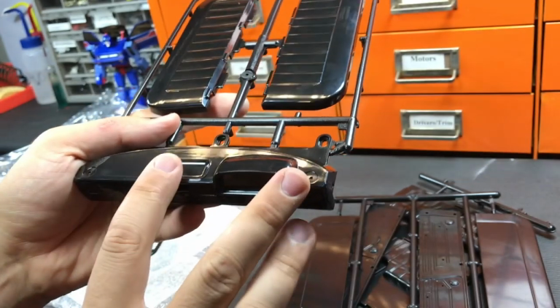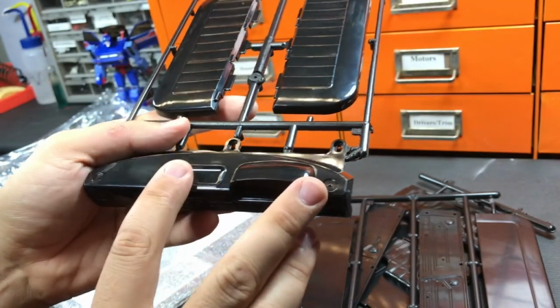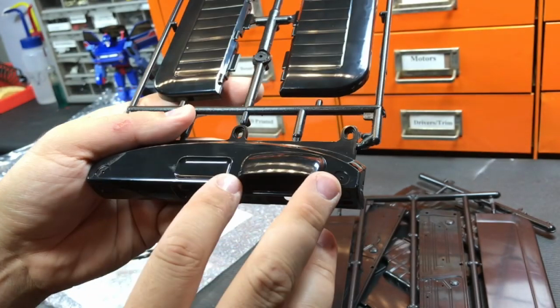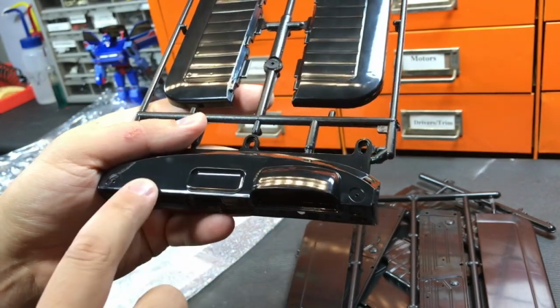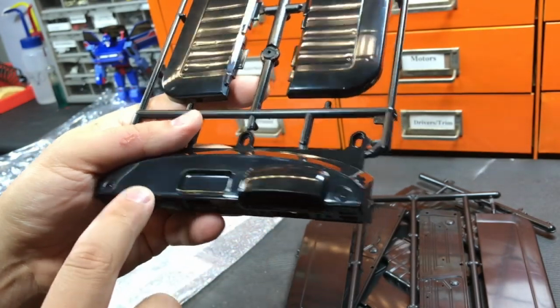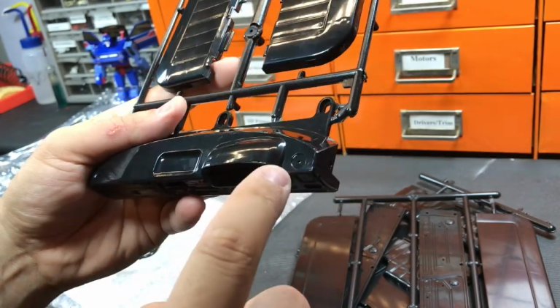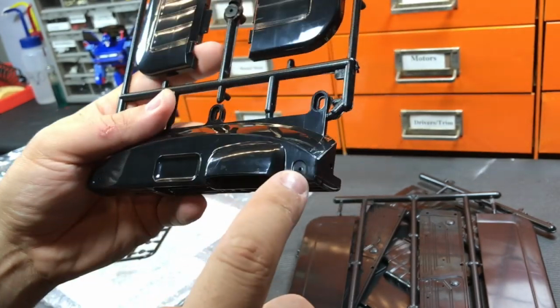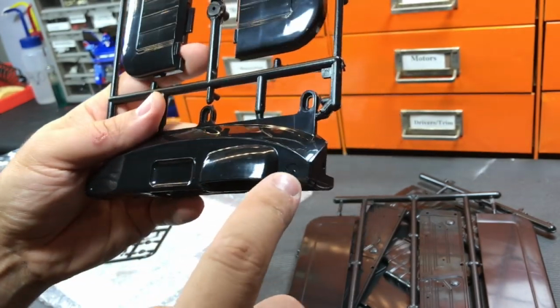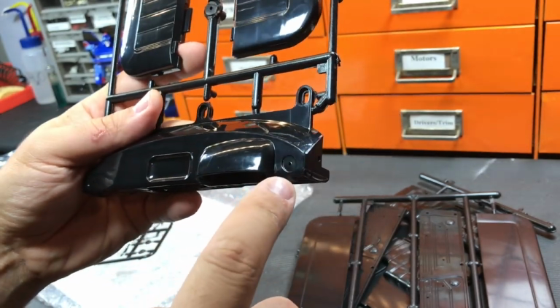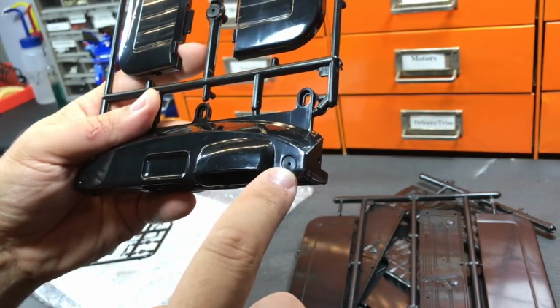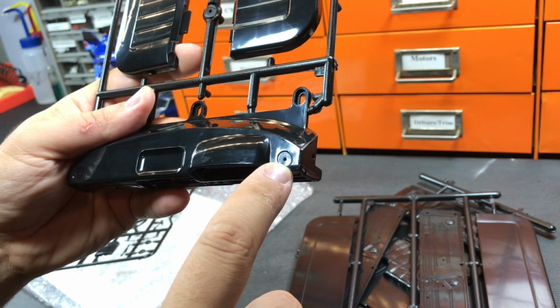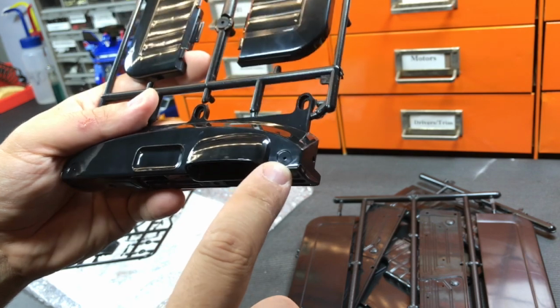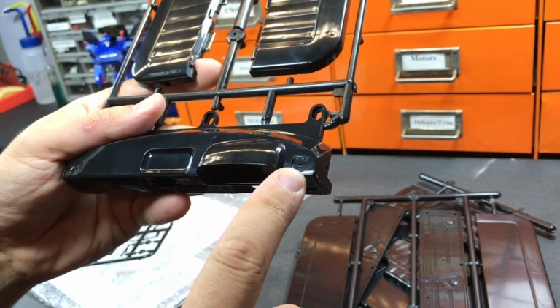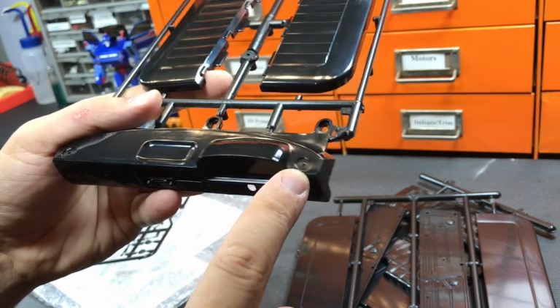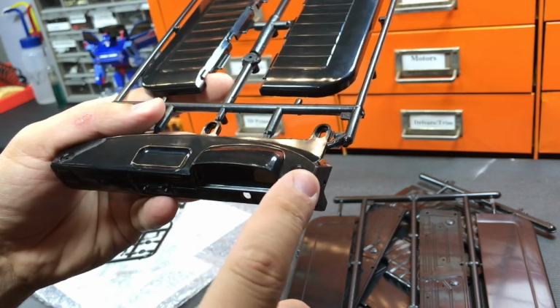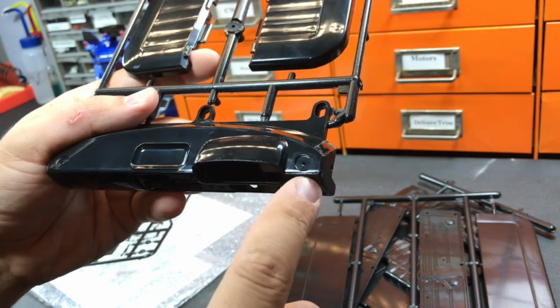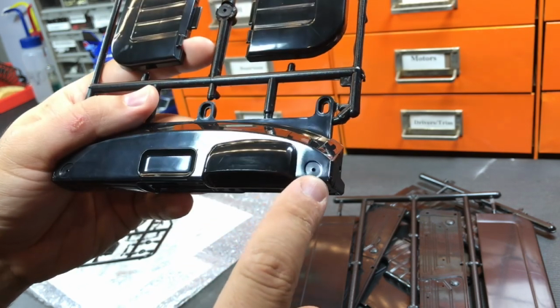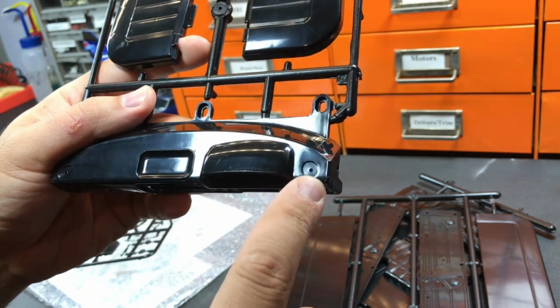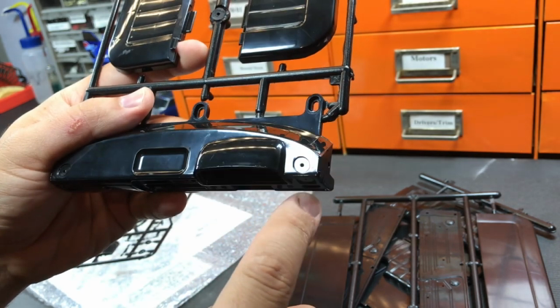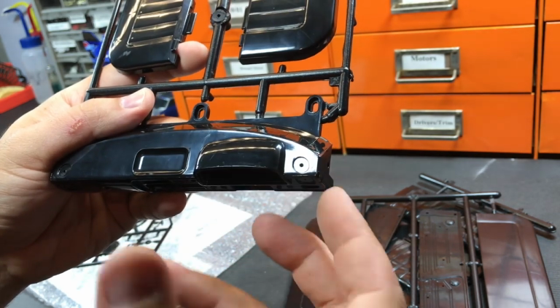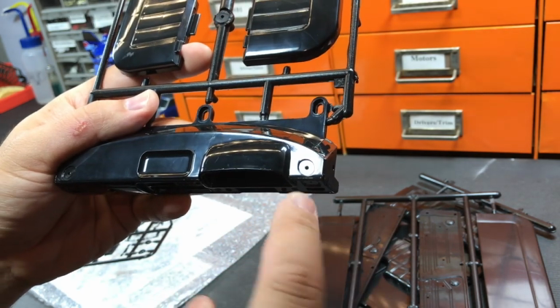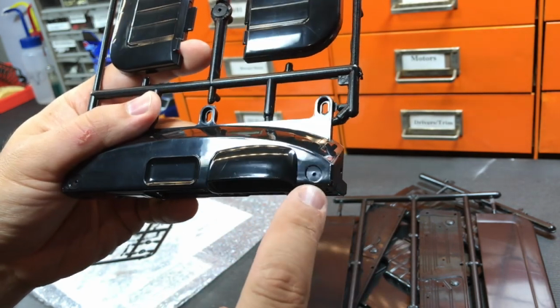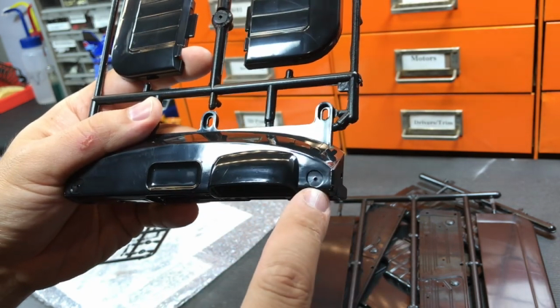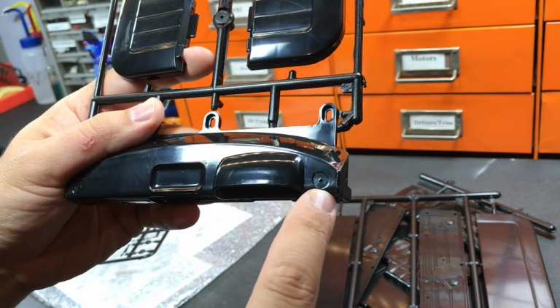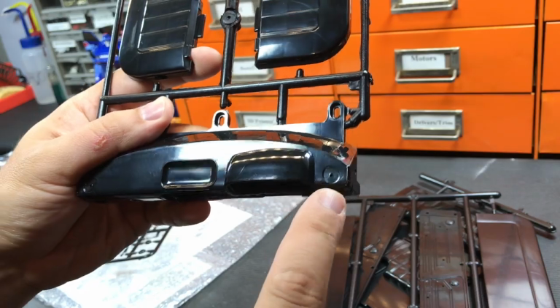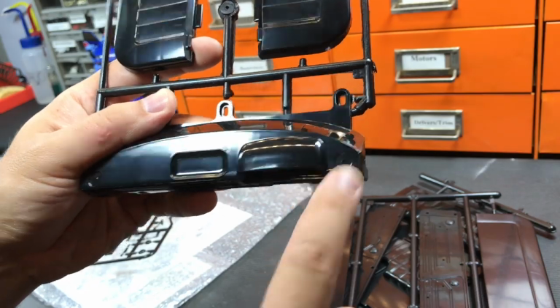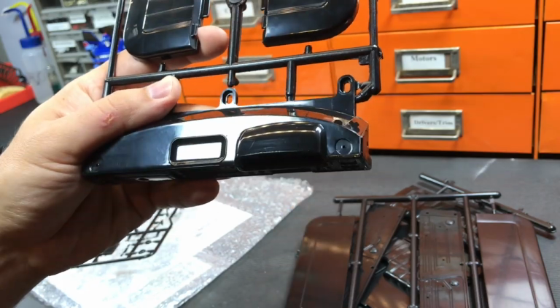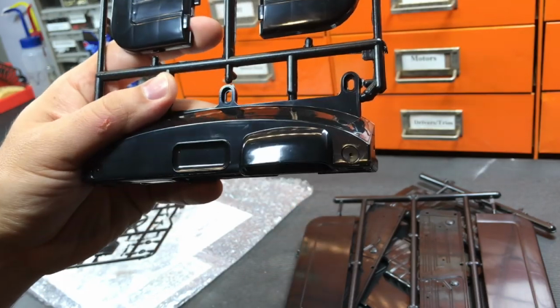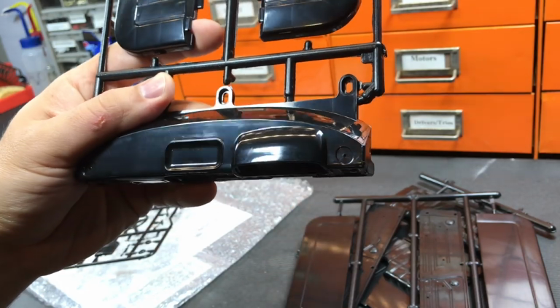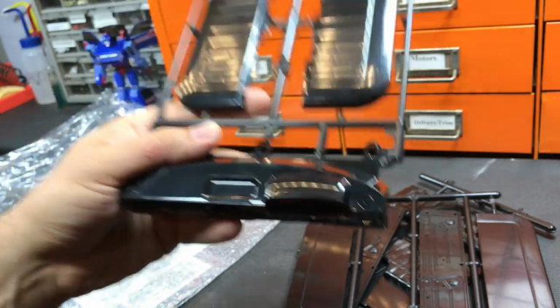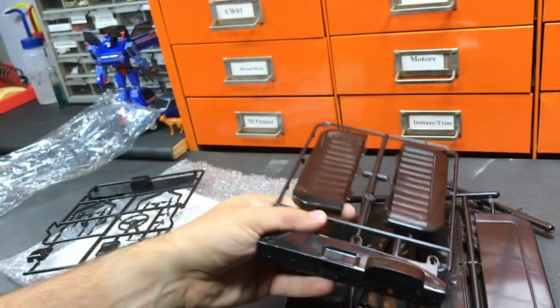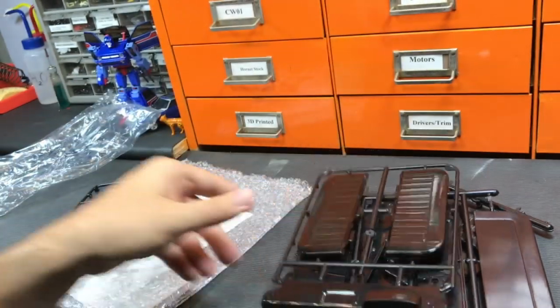Not all Toyota pickups of this vintage have these upper dash vents, but on the higher-end models they did. These are designed not to blow air at the driver or occupants, but rather at the side windows for defrosting.